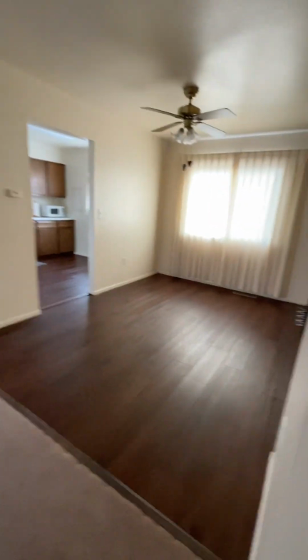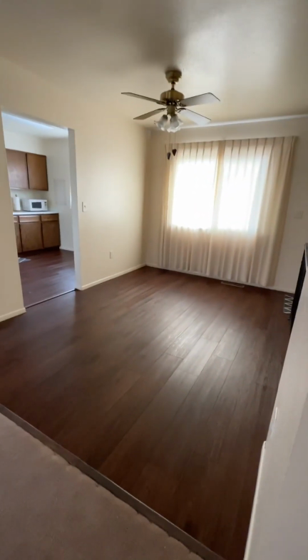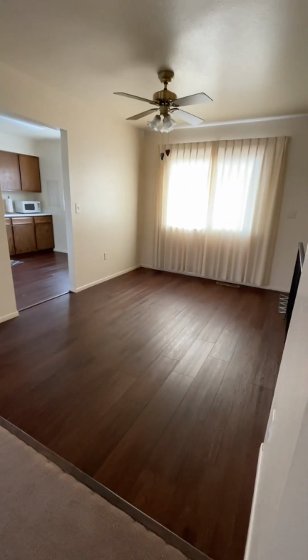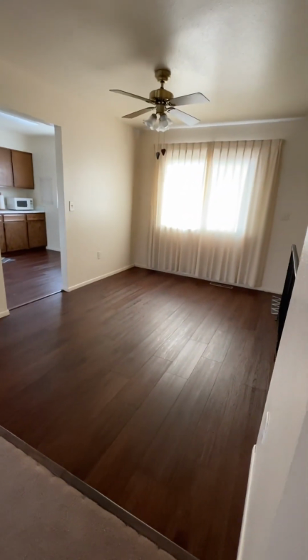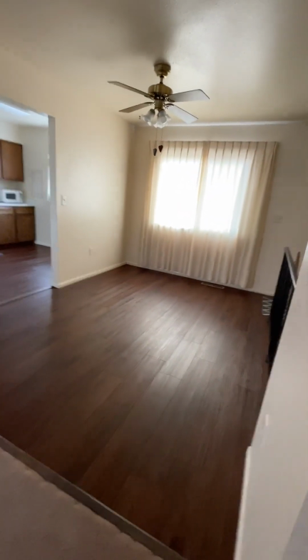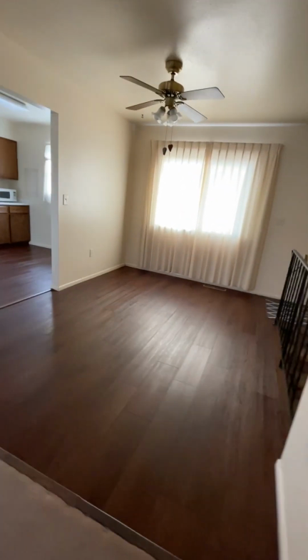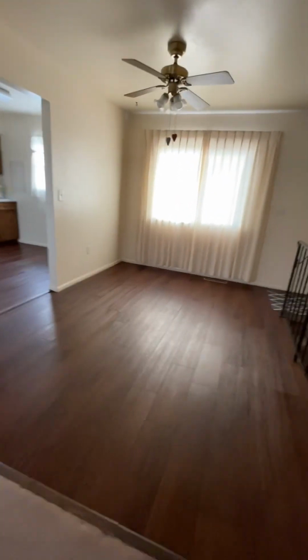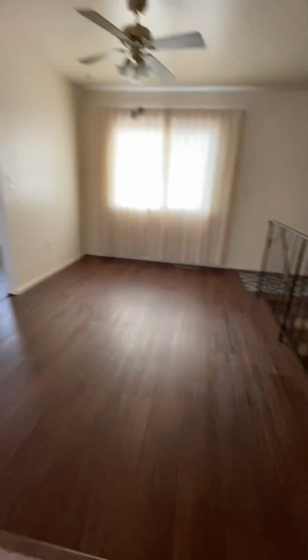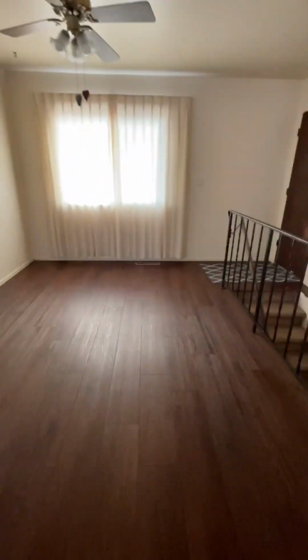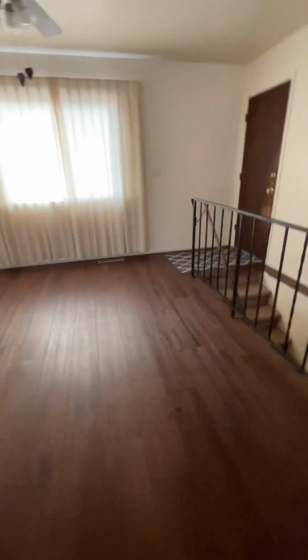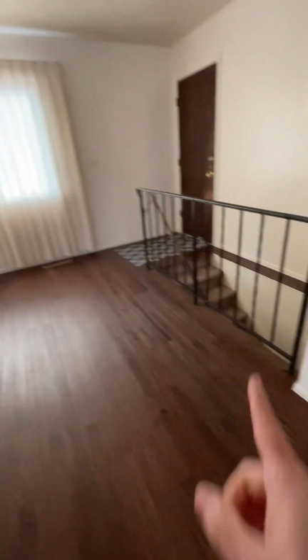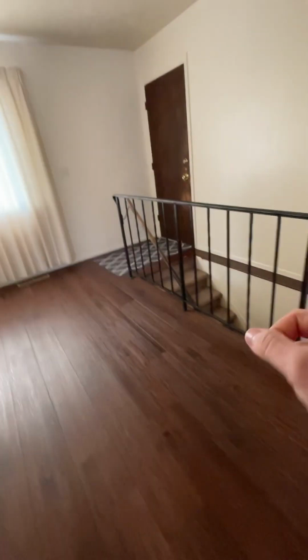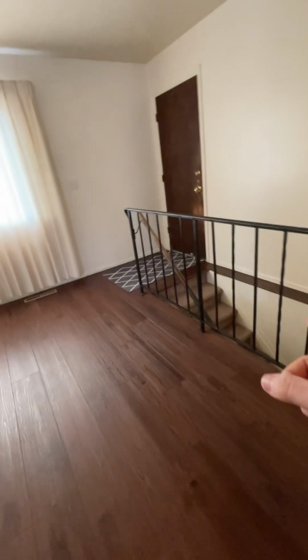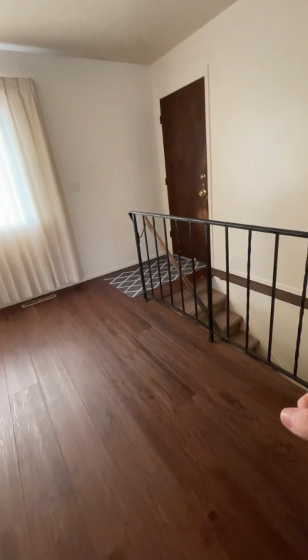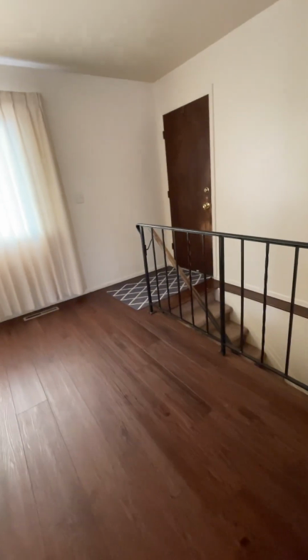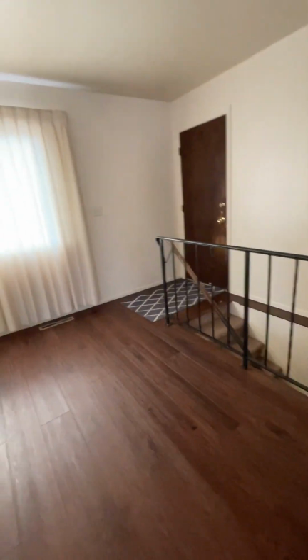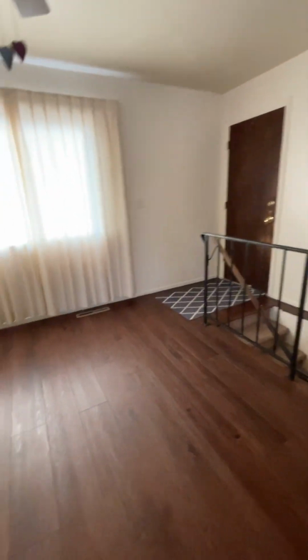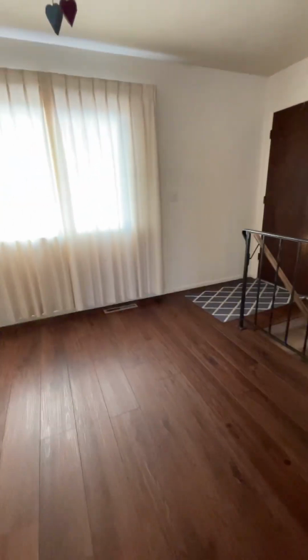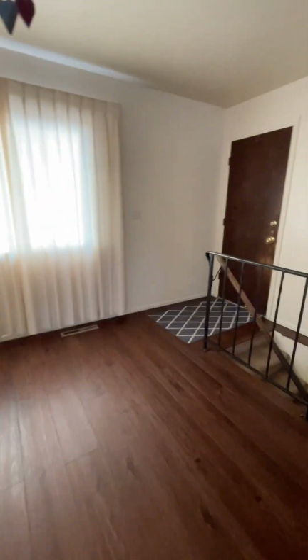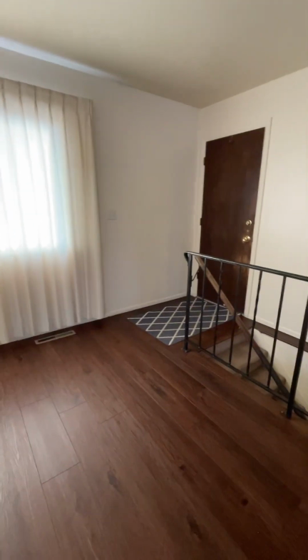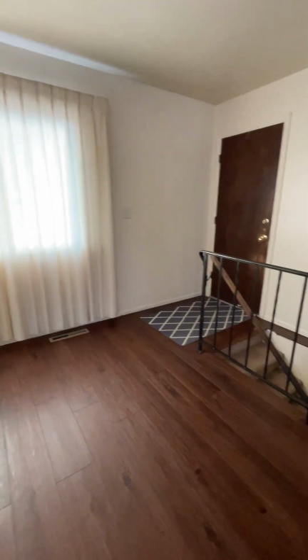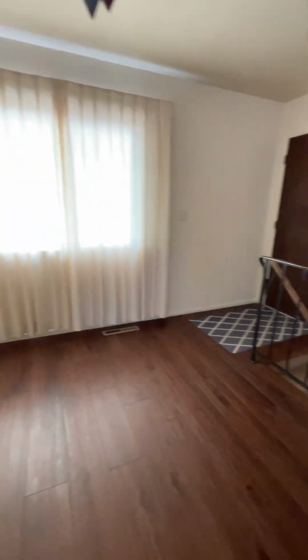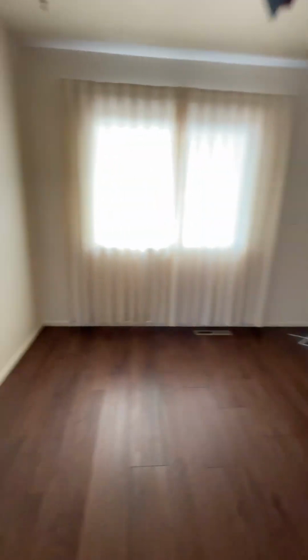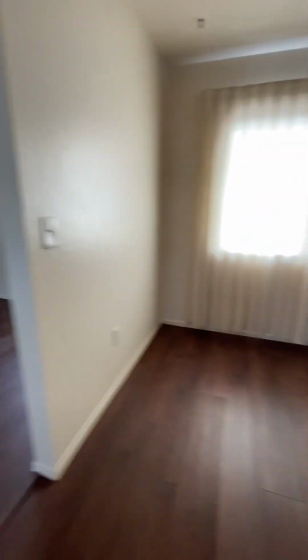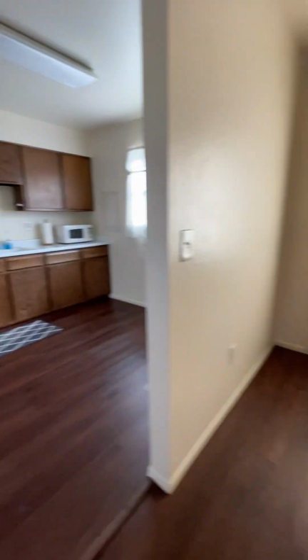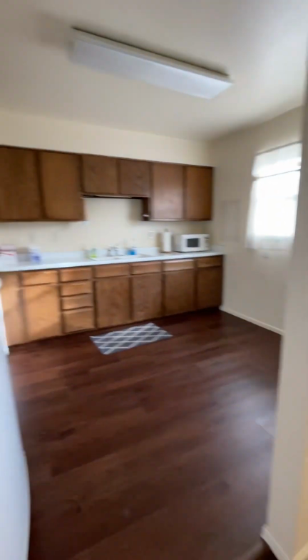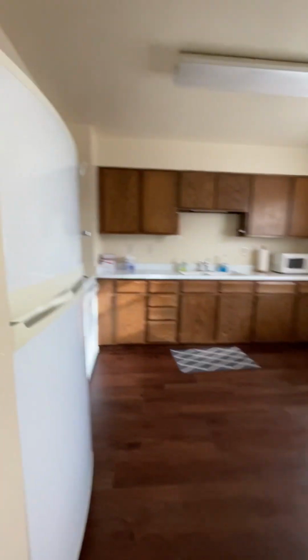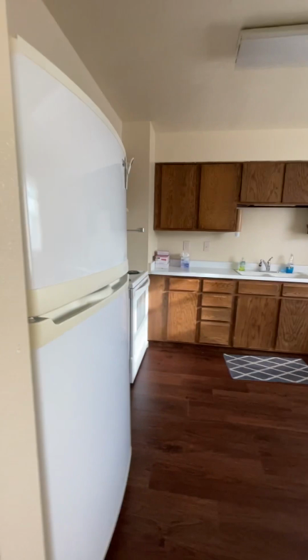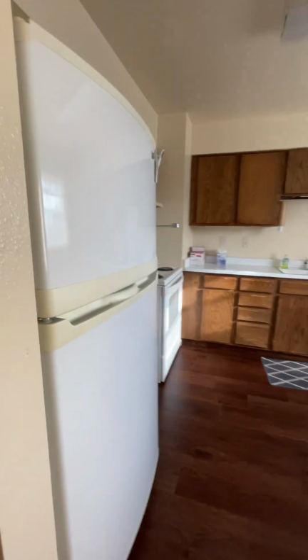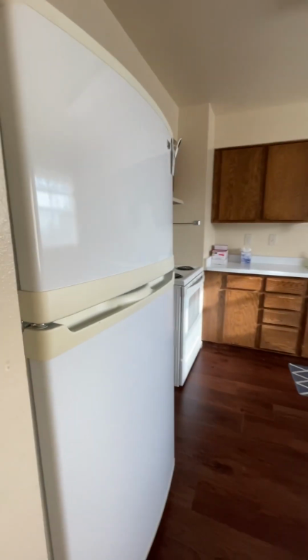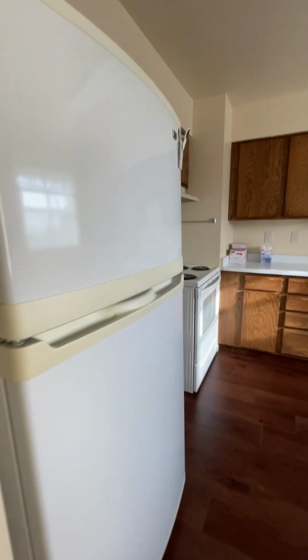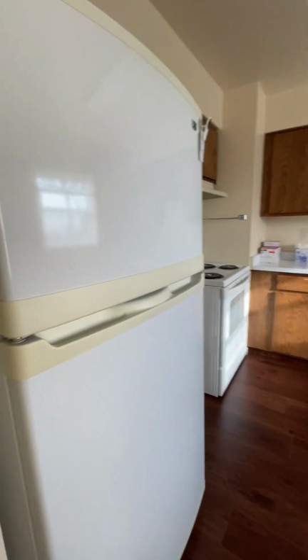Here's your dining area. Those stairs go down to the basement, and that door goes out to the garage.